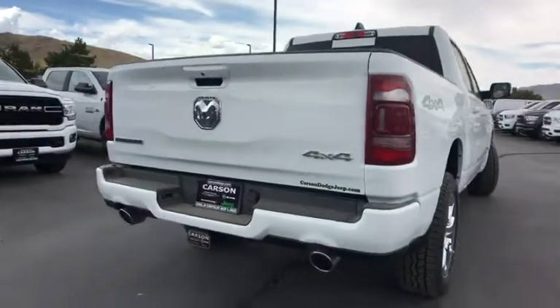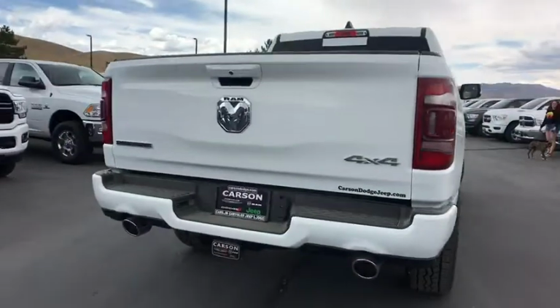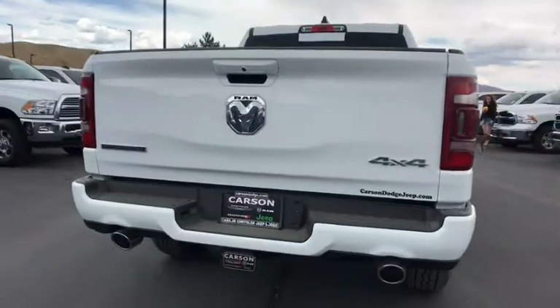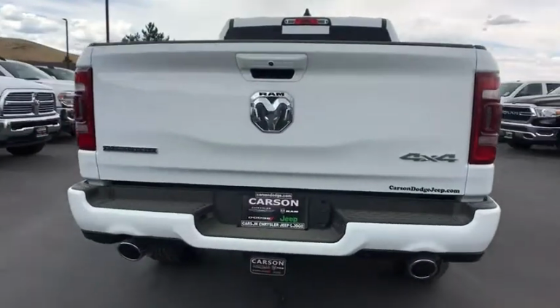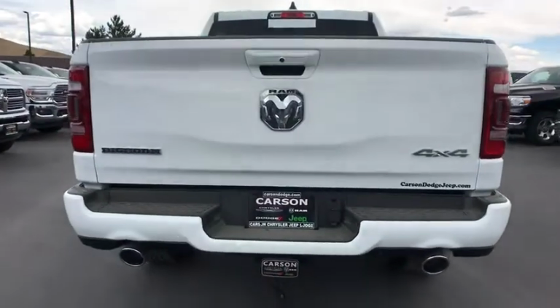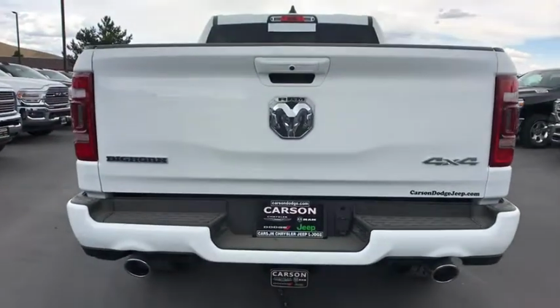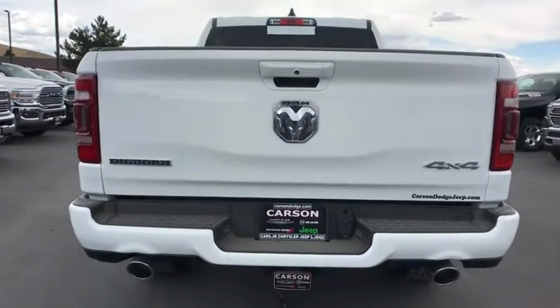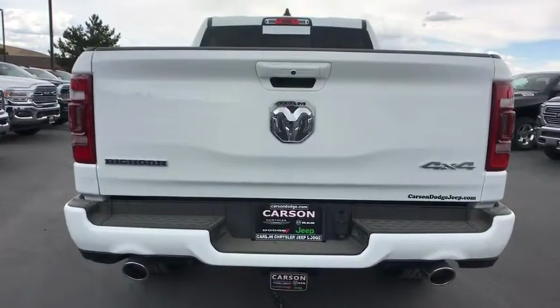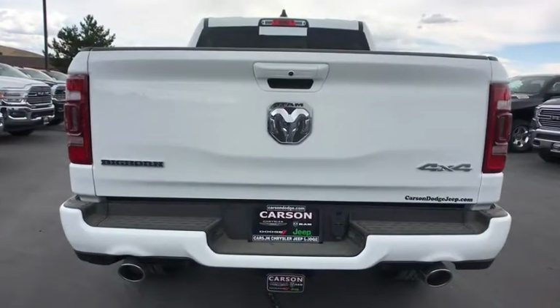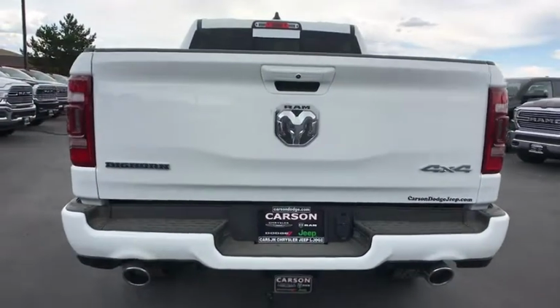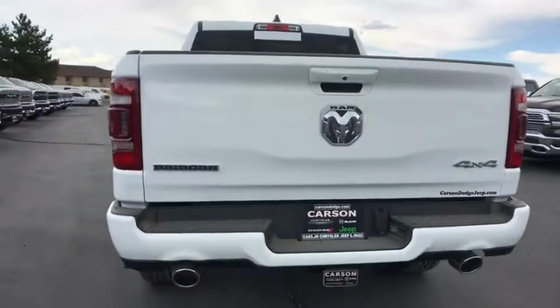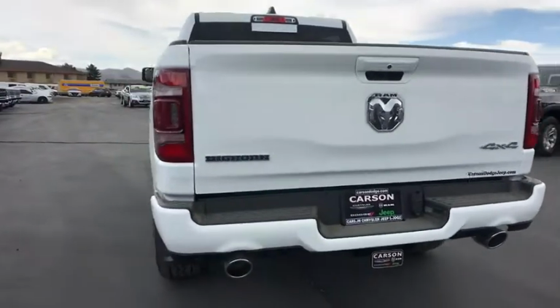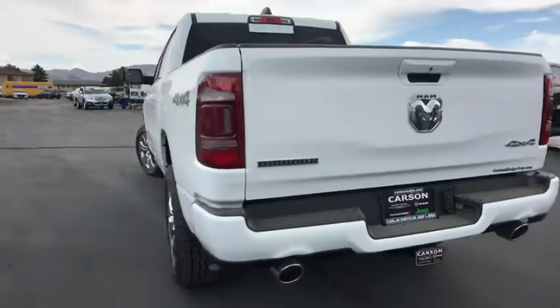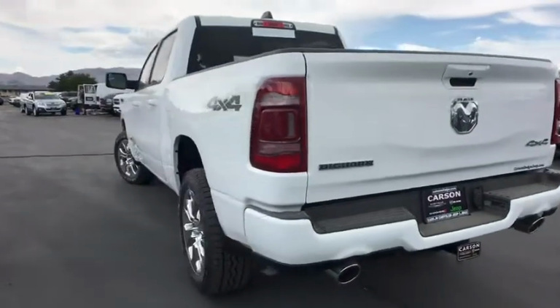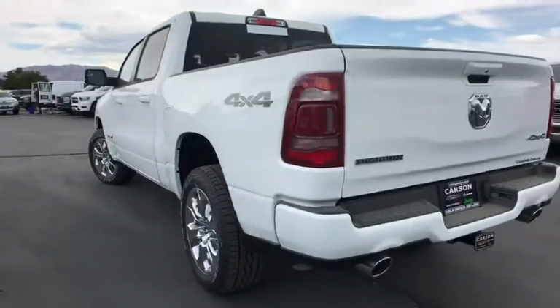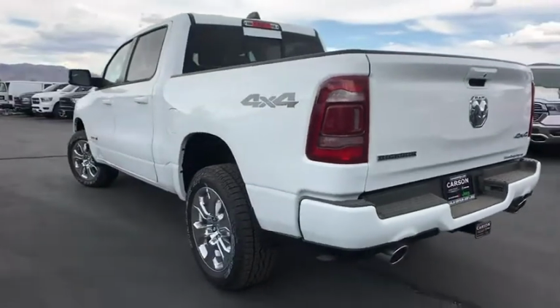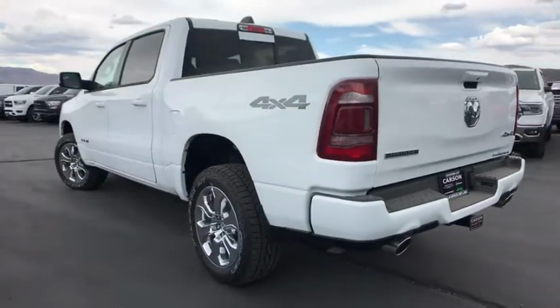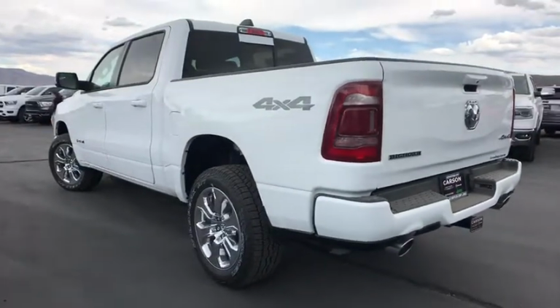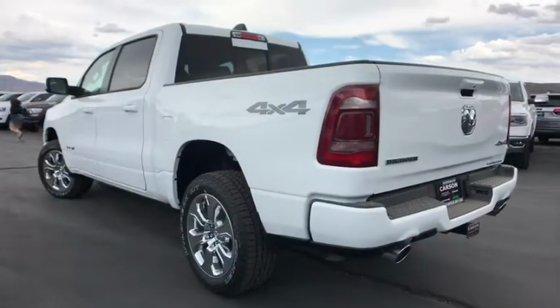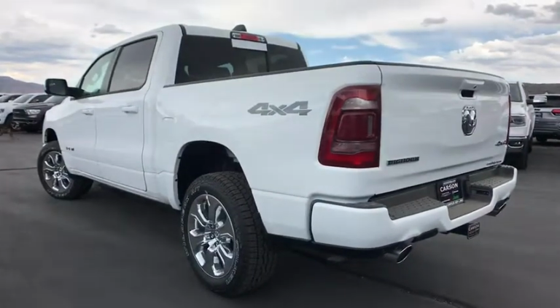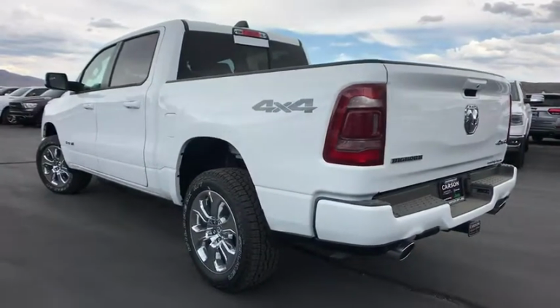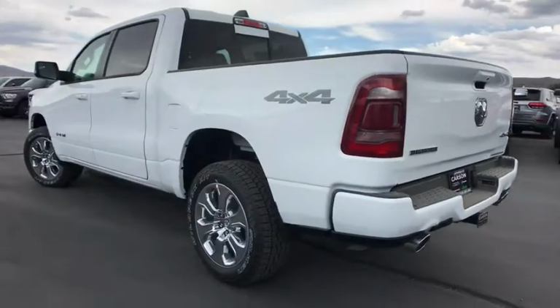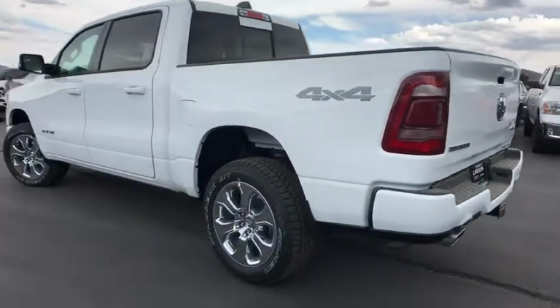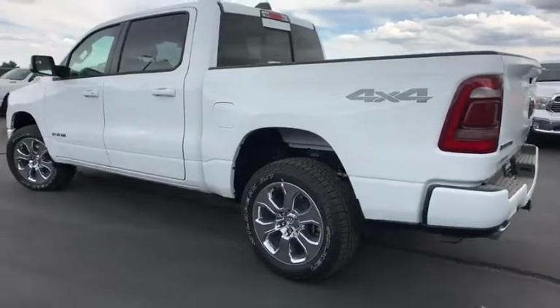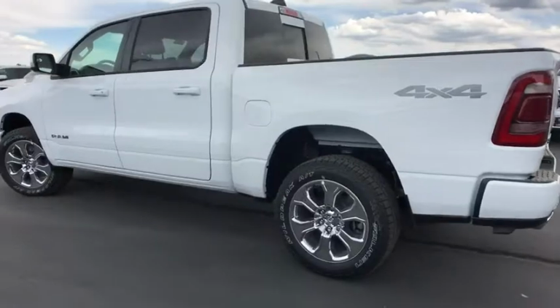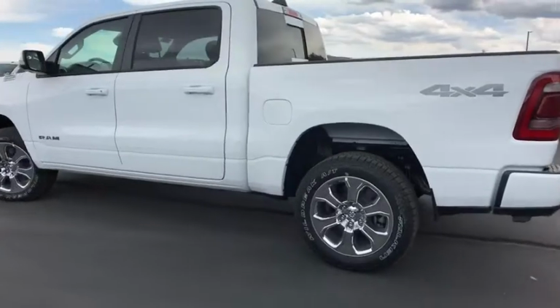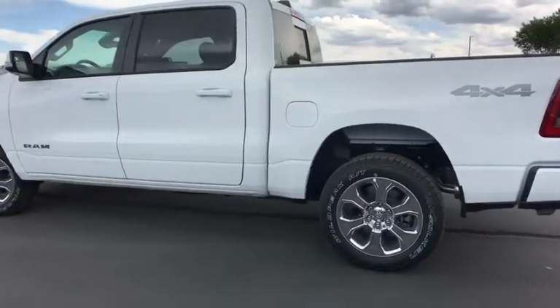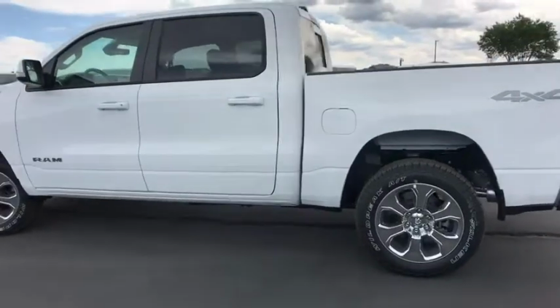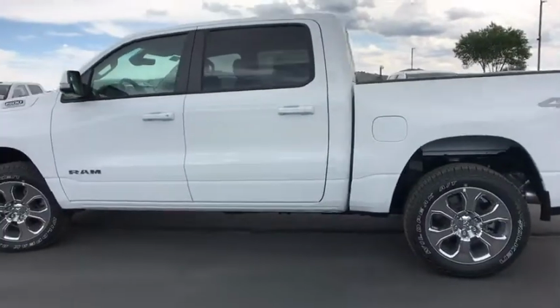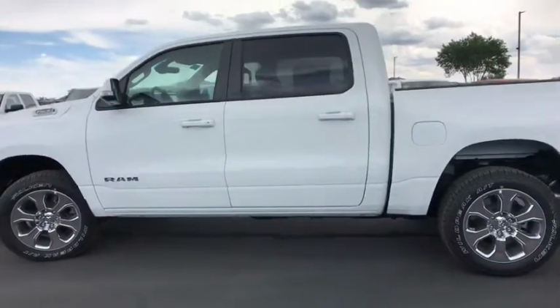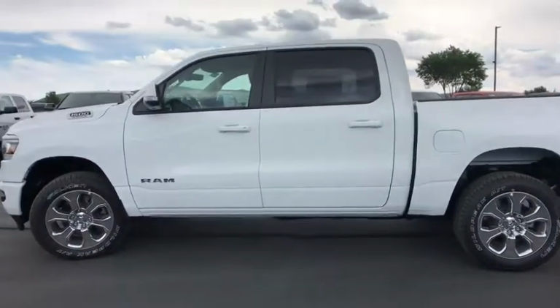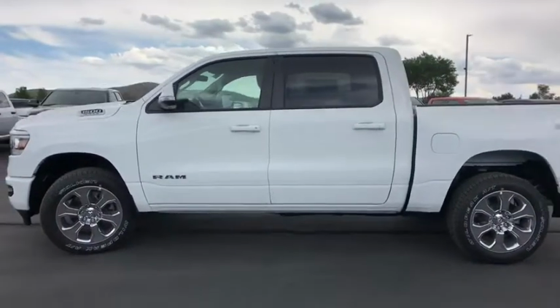Here are some of this vehicle's great options: tow hitch, remote engine start, auto-dimming rear-view mirror, universal garage door opener, security alarm, rear window defroster, heated front seat, heated steering wheel.